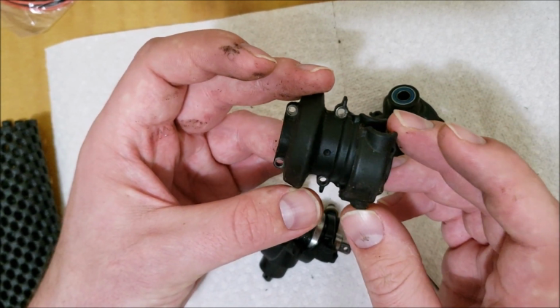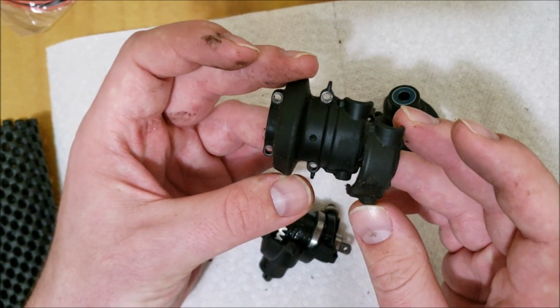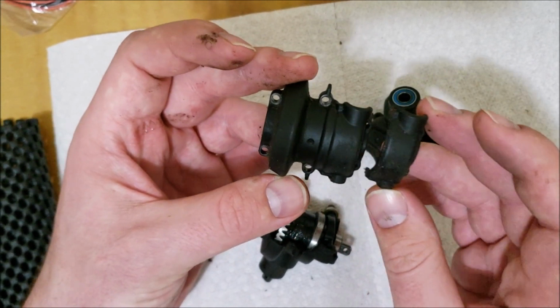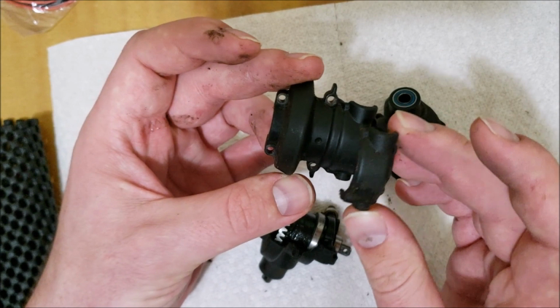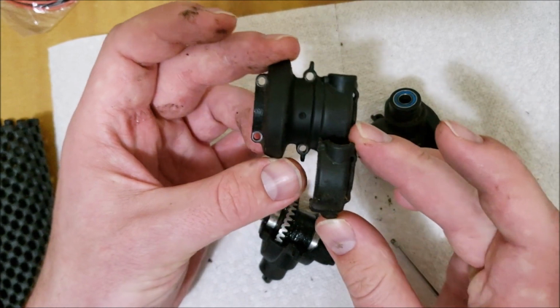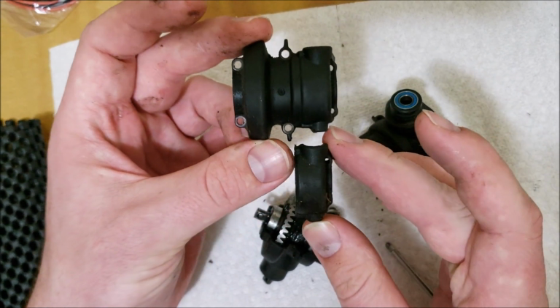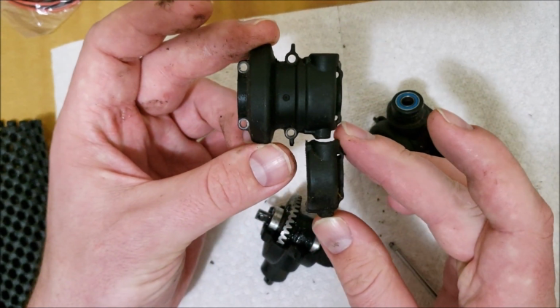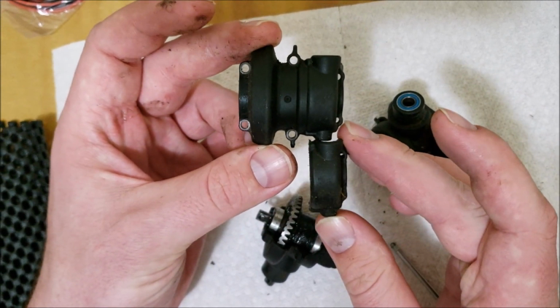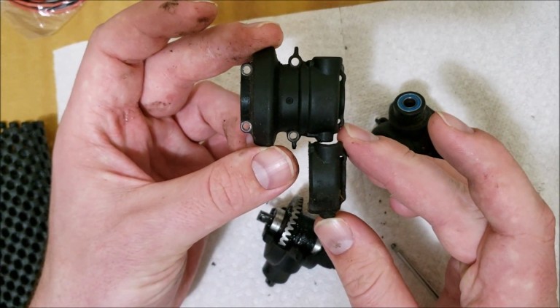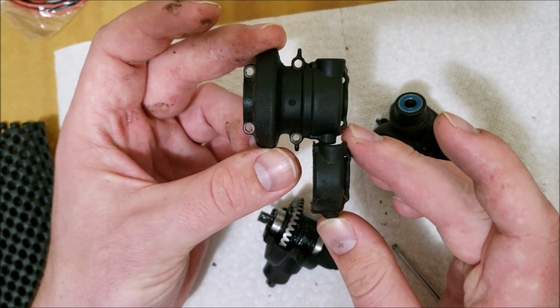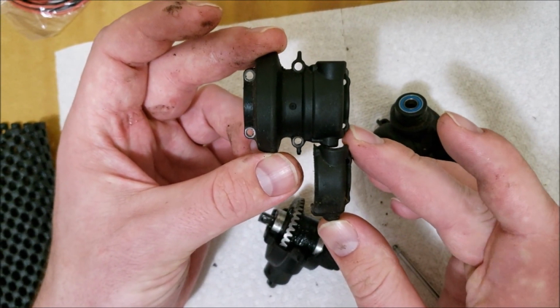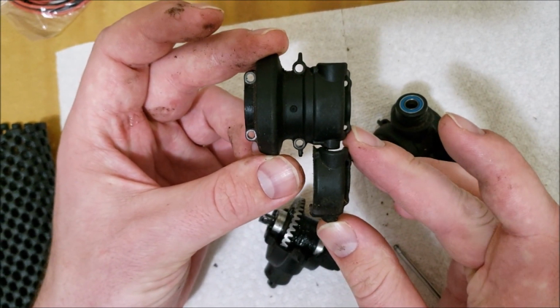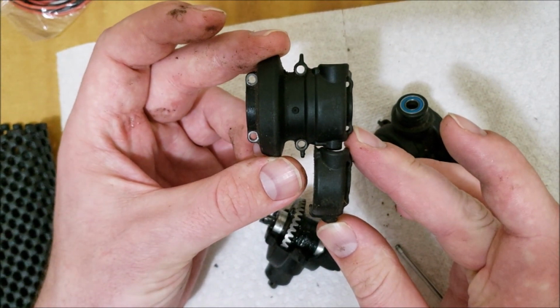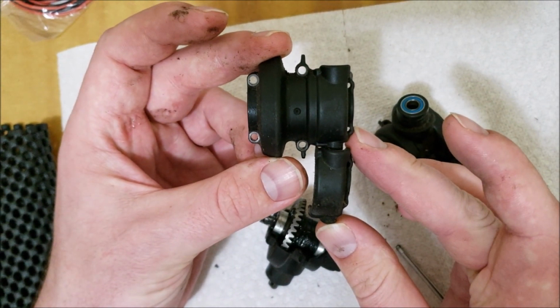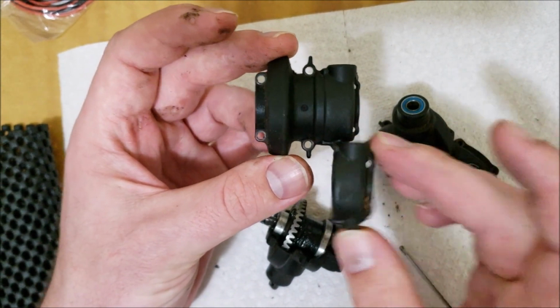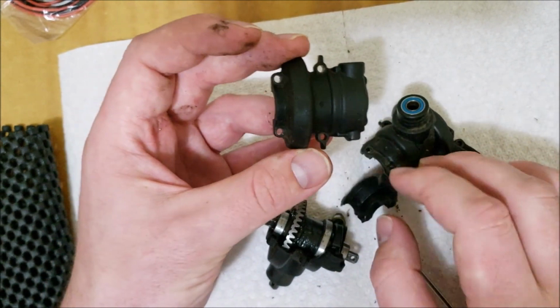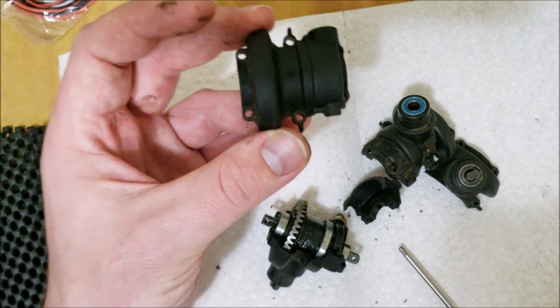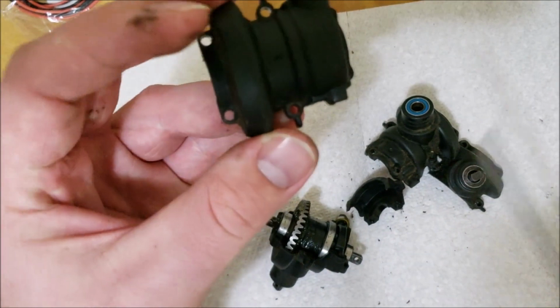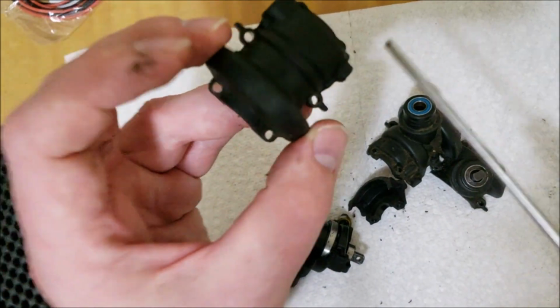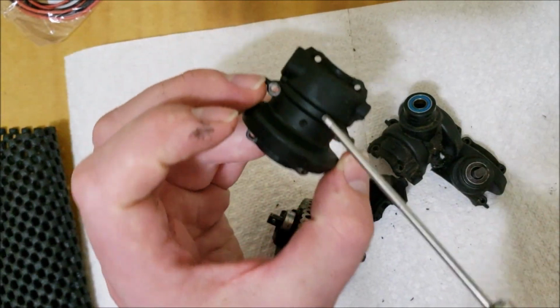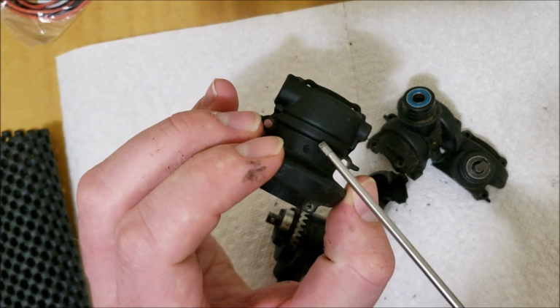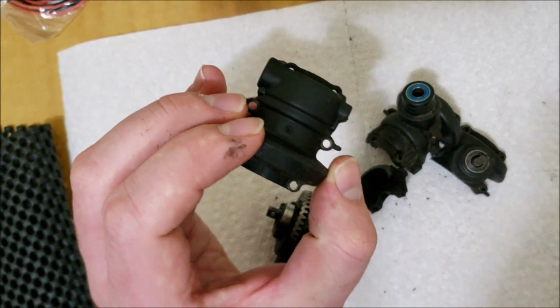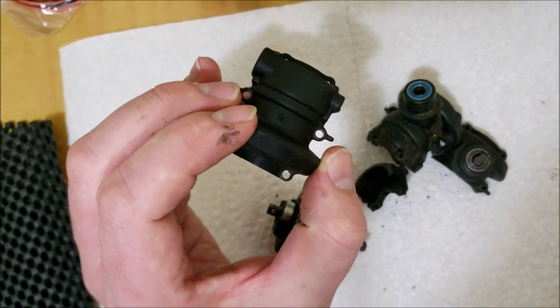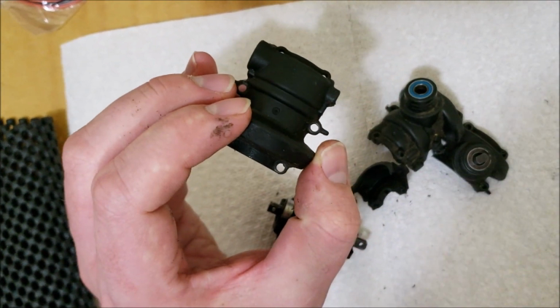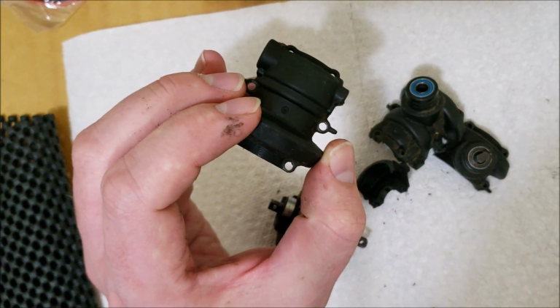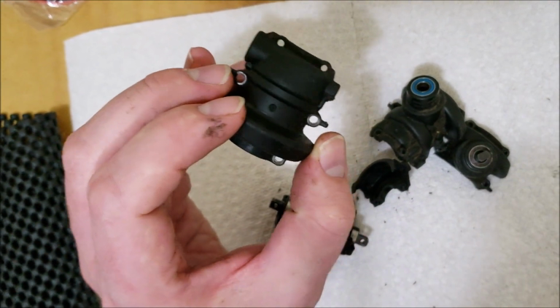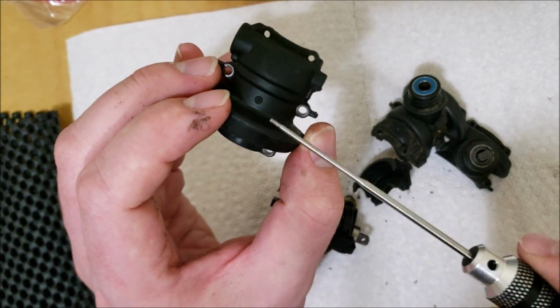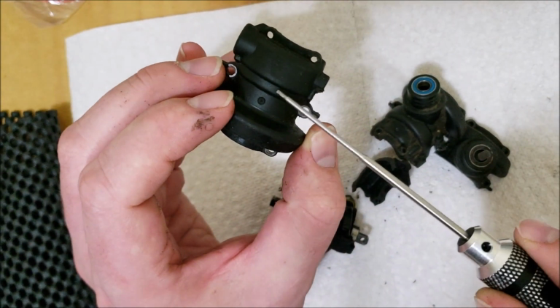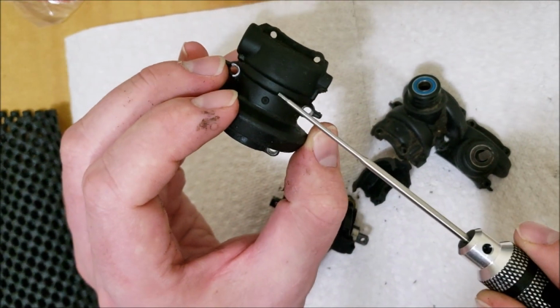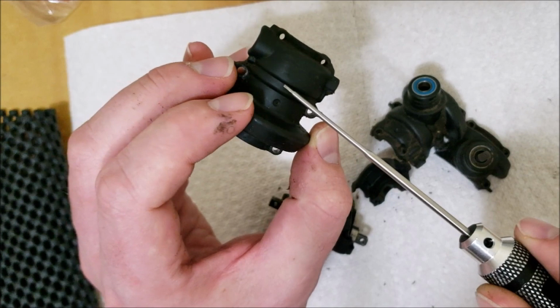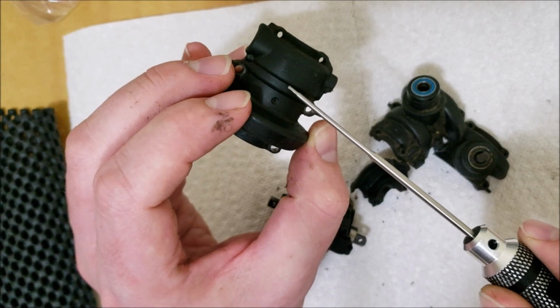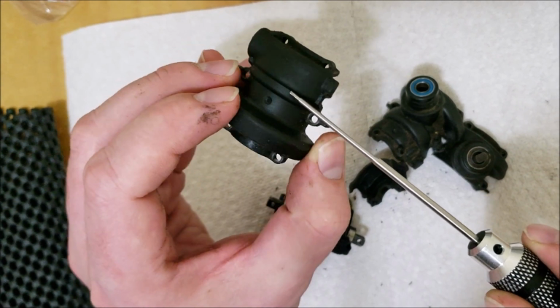I cut it just right after this groove right here. So I put my saw blade, butt it up to that, and then cut. So then it comes out looking like that.